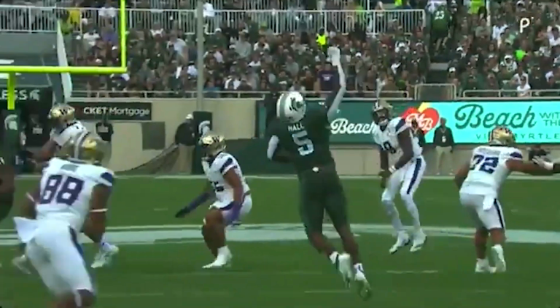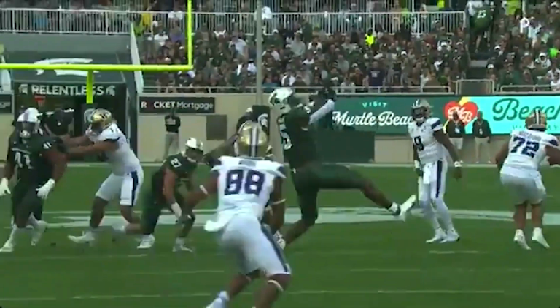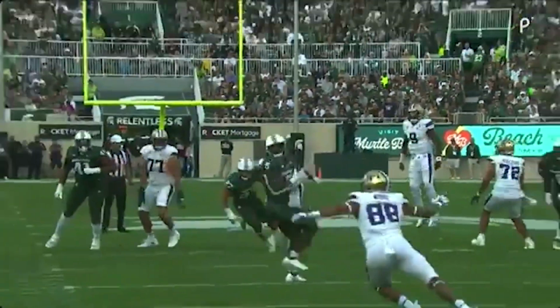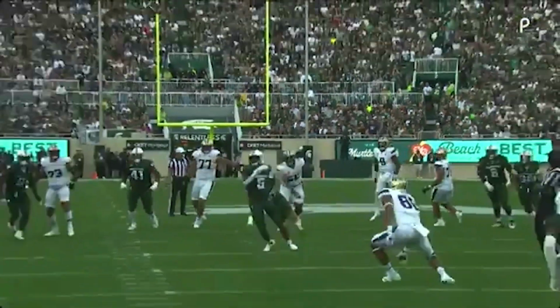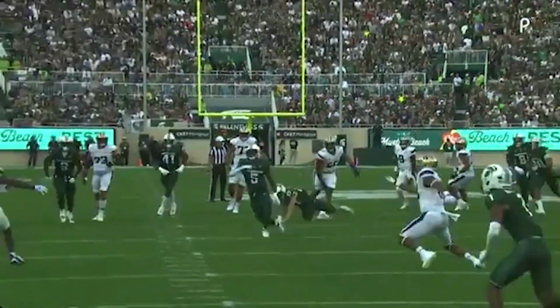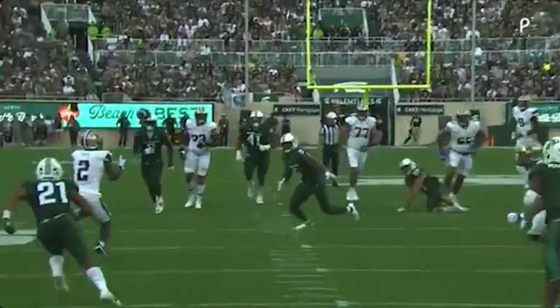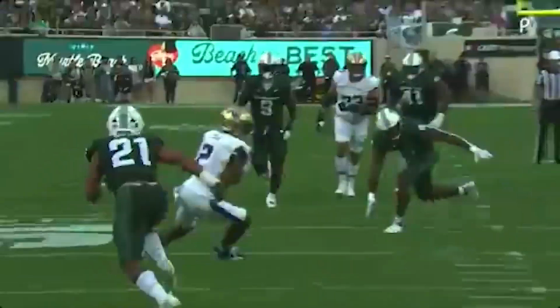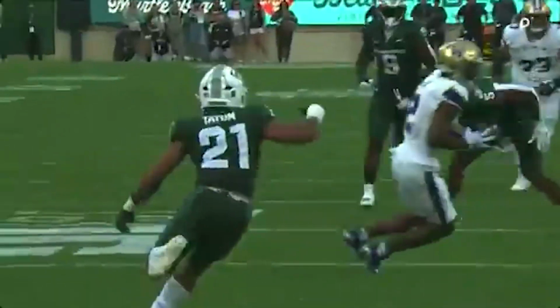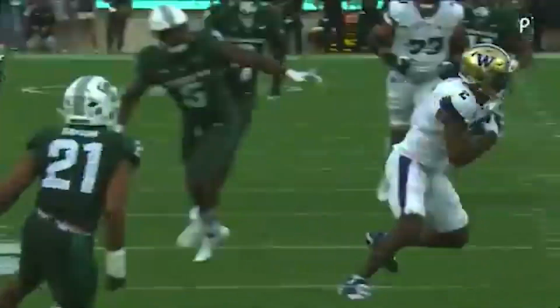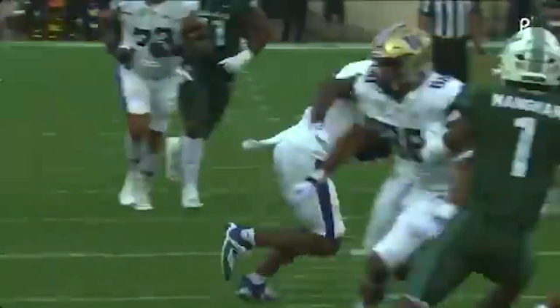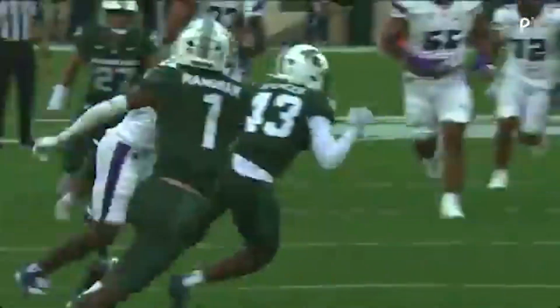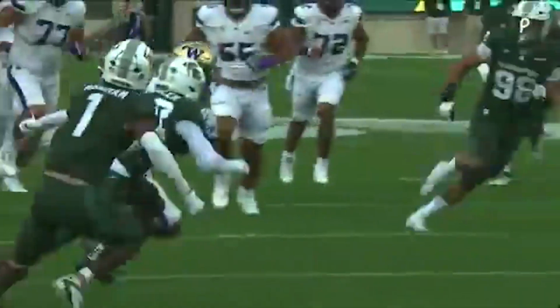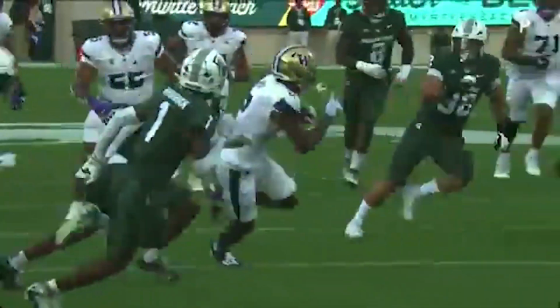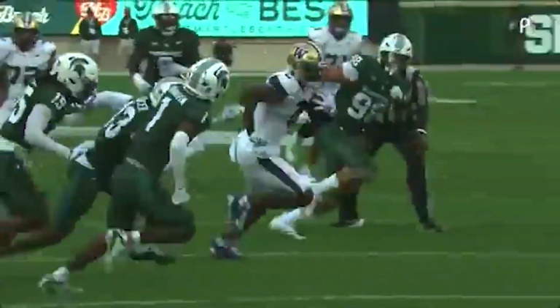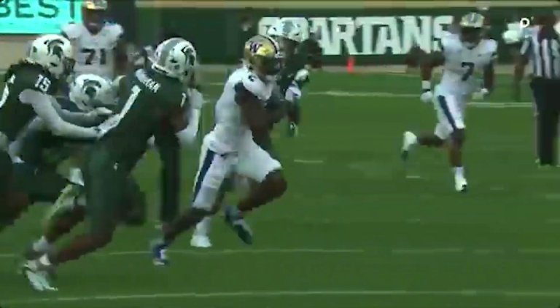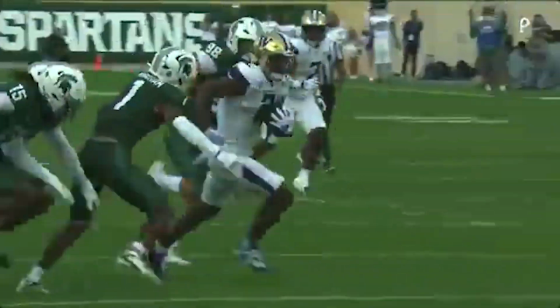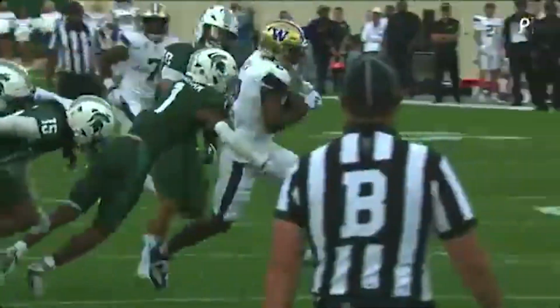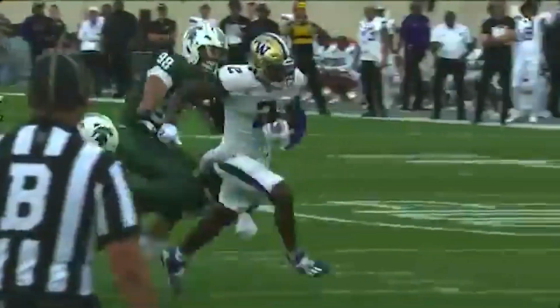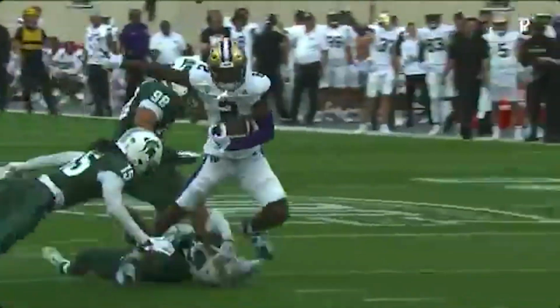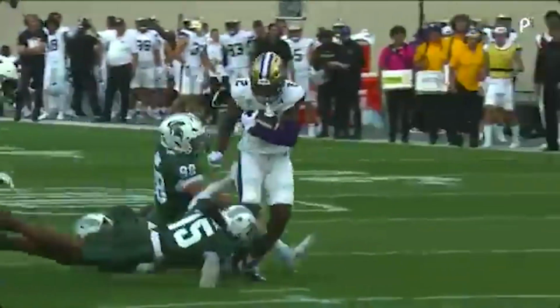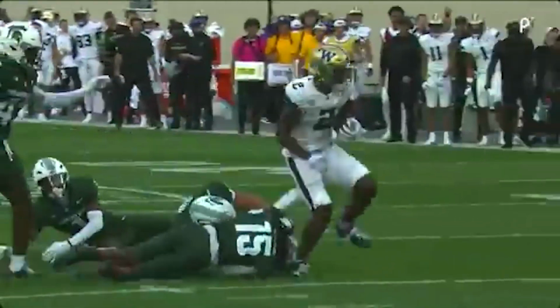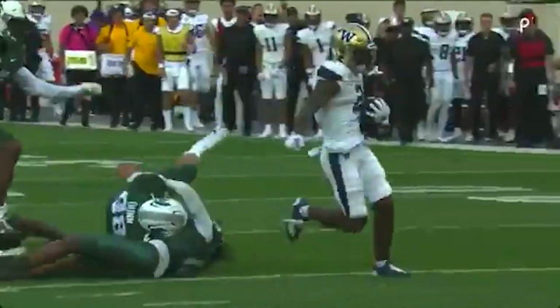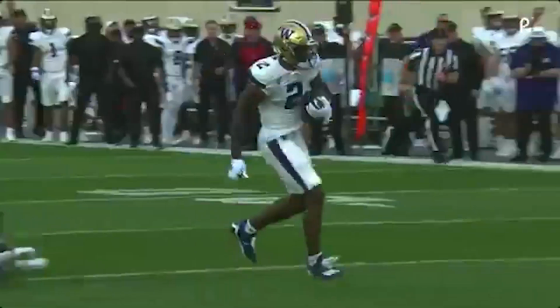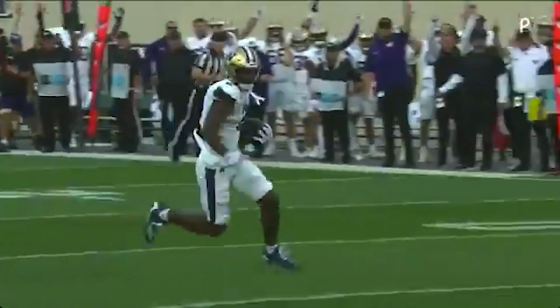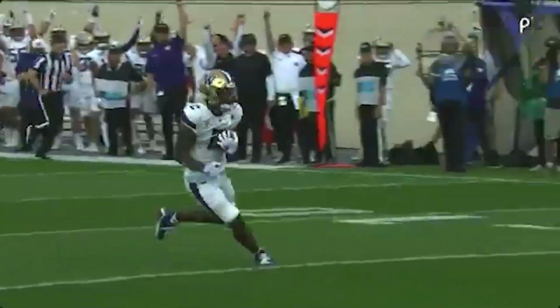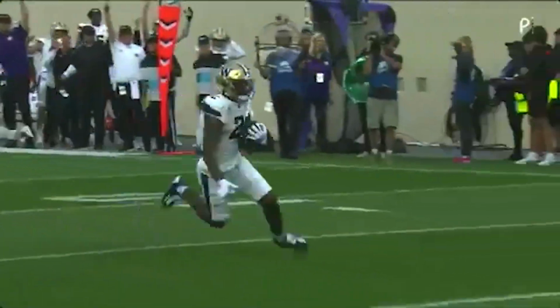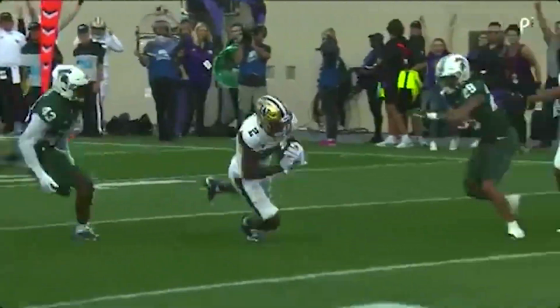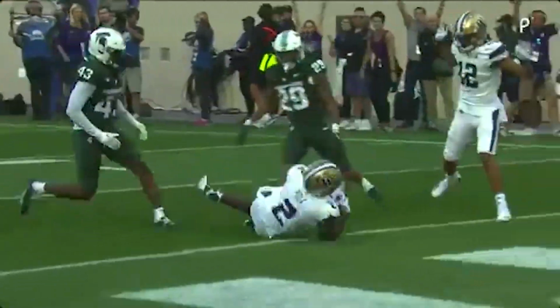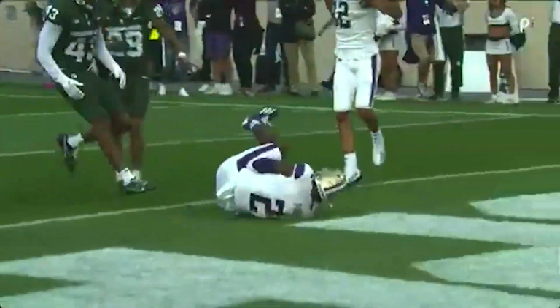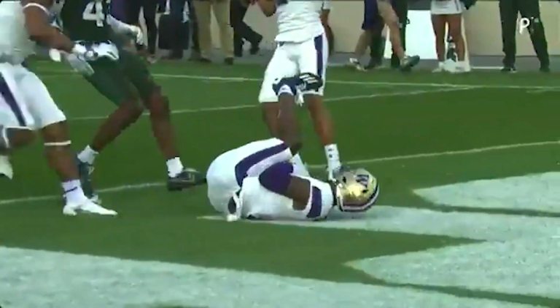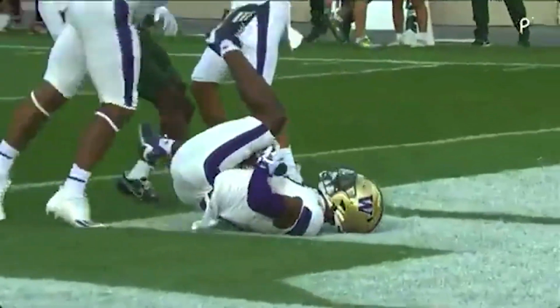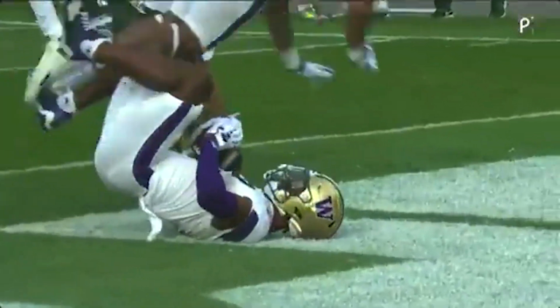Jordan Hall does a great job getting a hand on it. Penix actually did not make a great decision — should have let that guy clear Hall and then he was going to be wide open. But man, when you're hot...